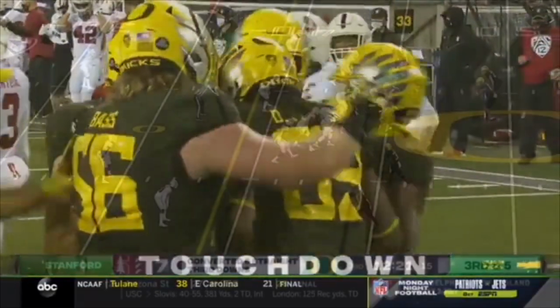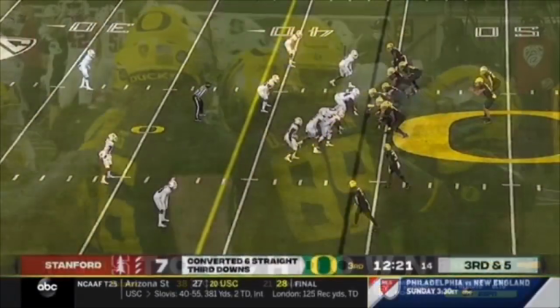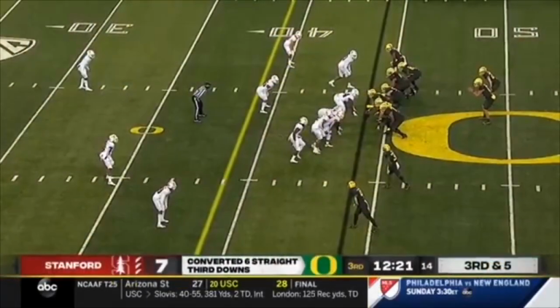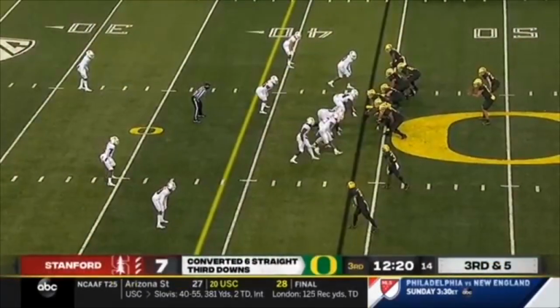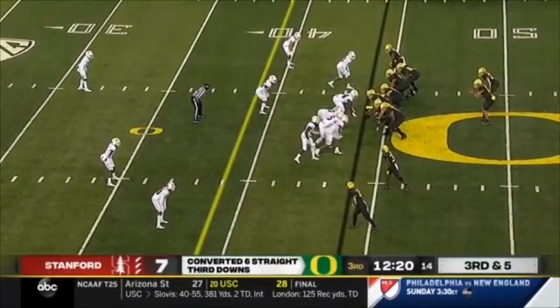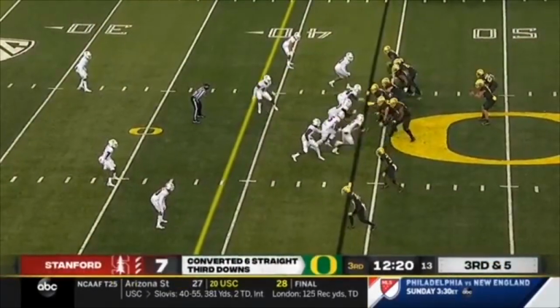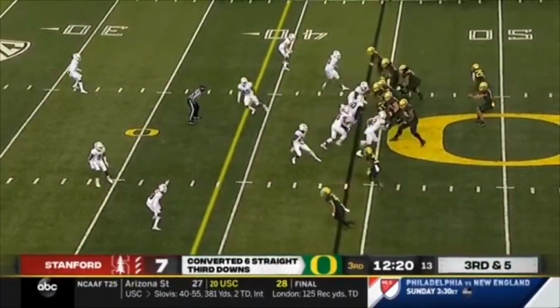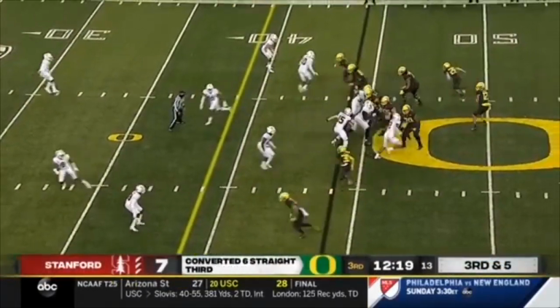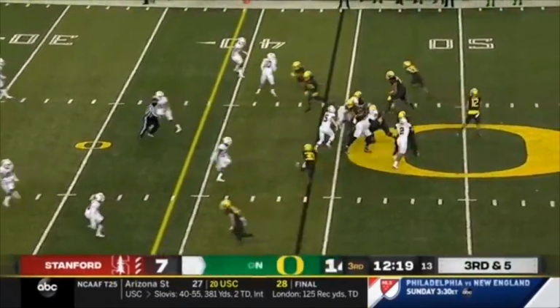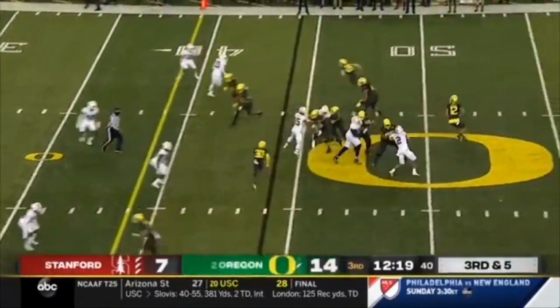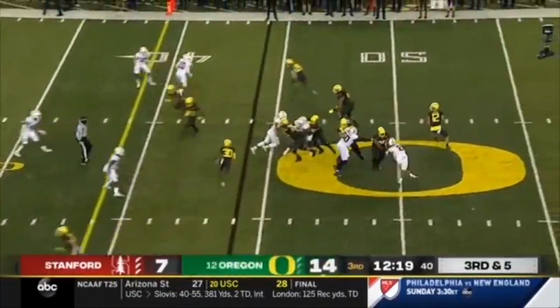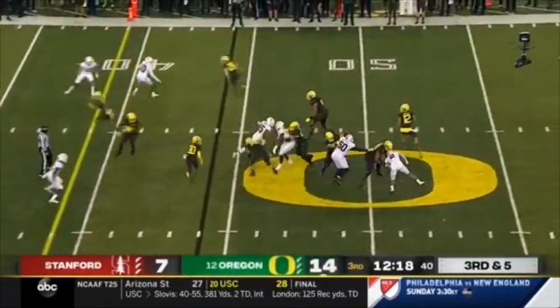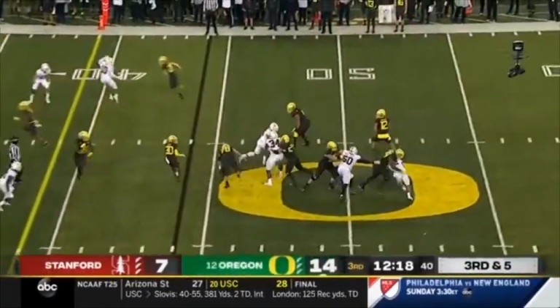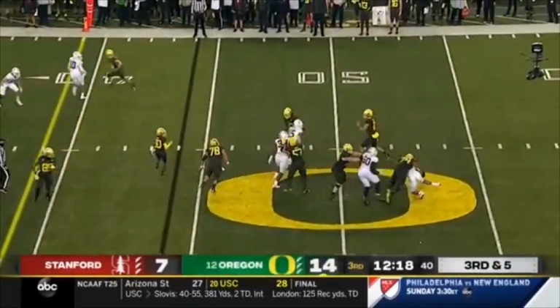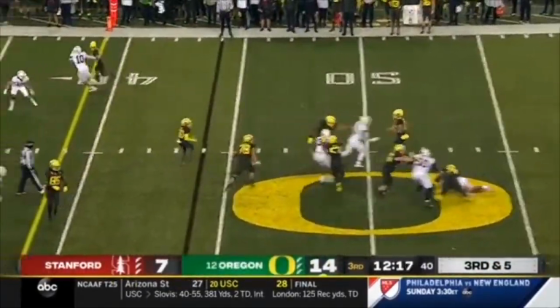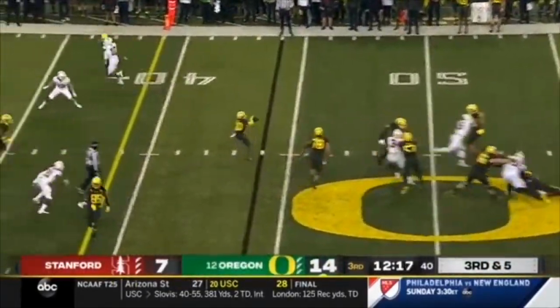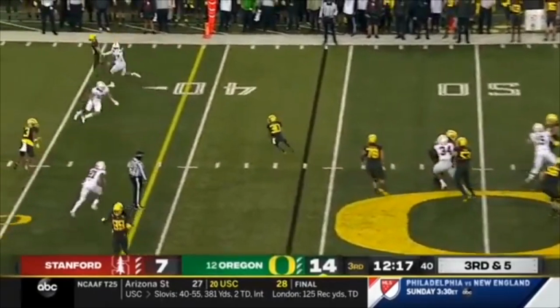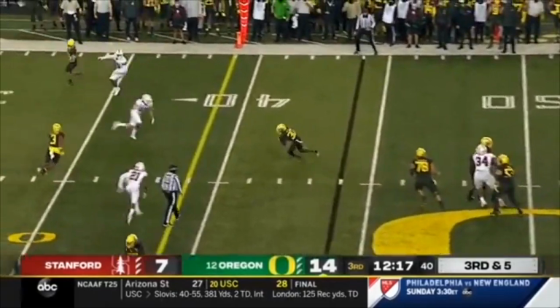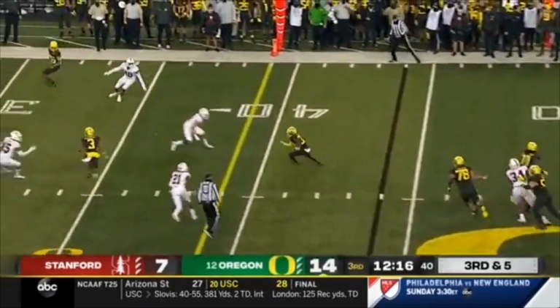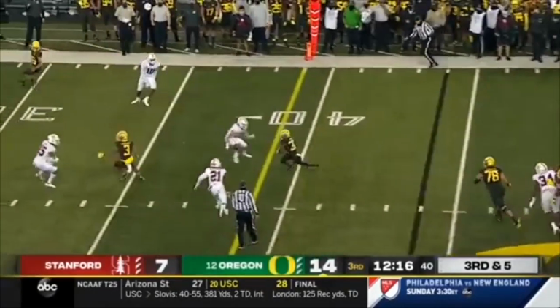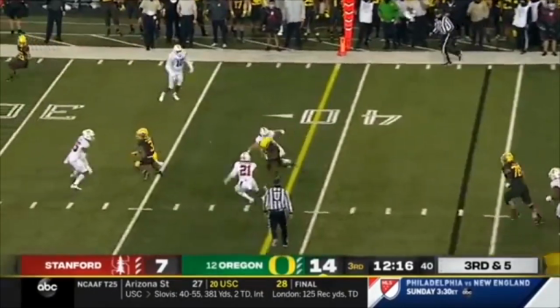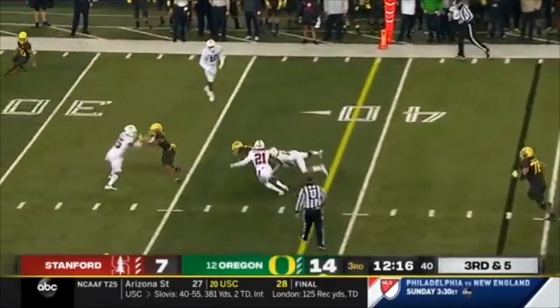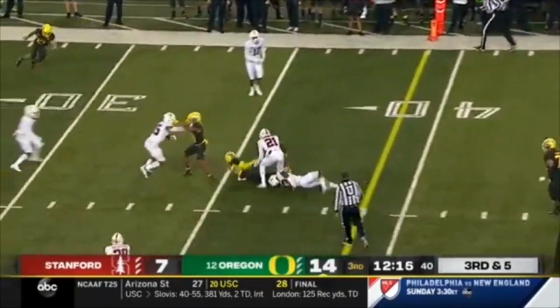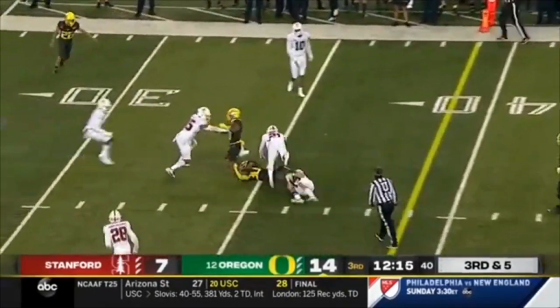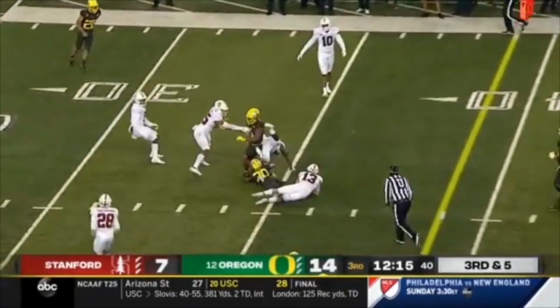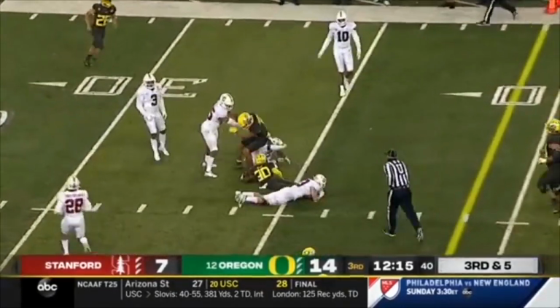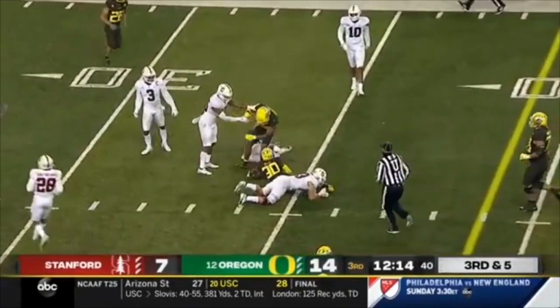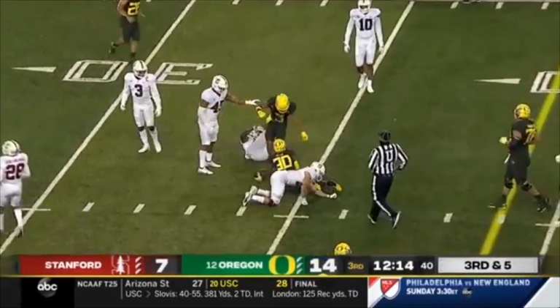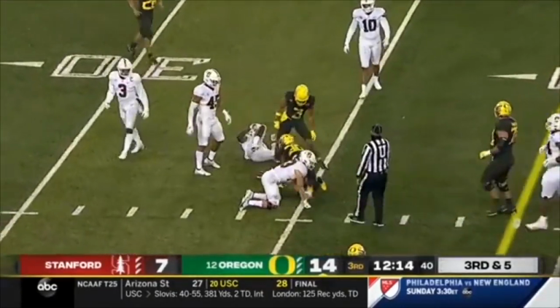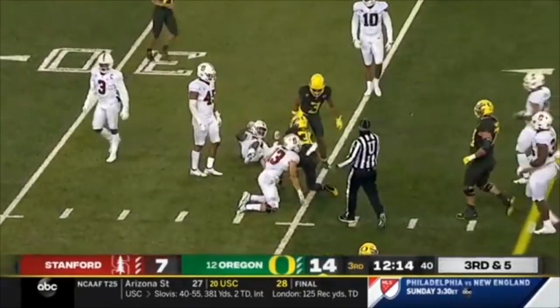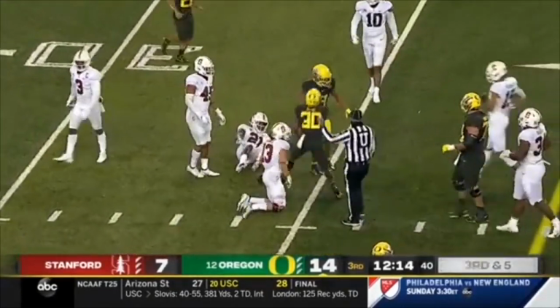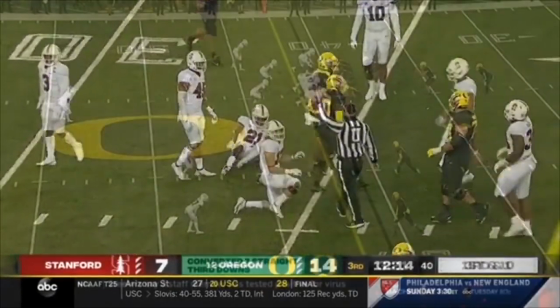Really good job against what I think is a good defense. Cardinal brings some pressure. Shuck on third down flips it short. Redd's got him — he's got a first down at the 35-yard line.